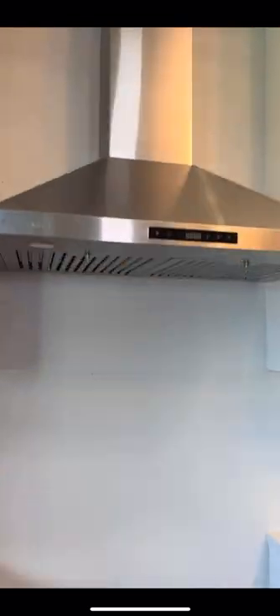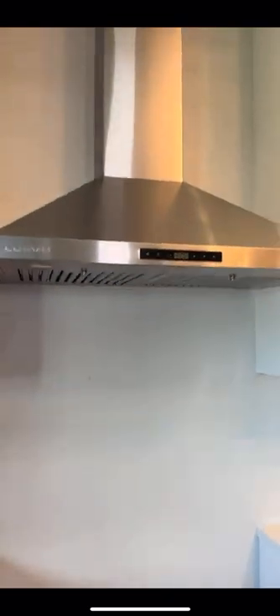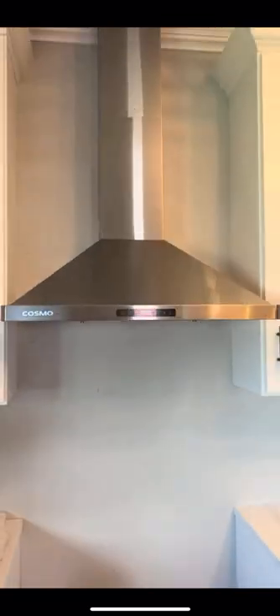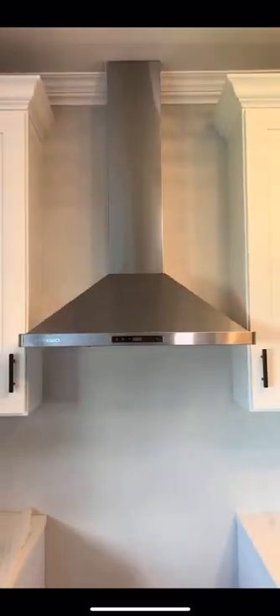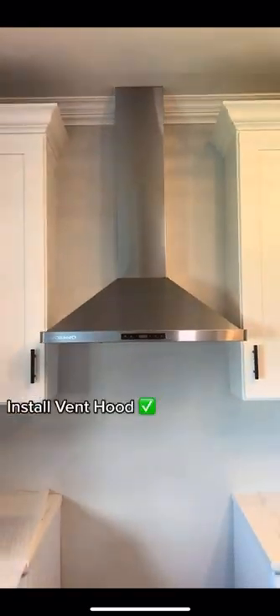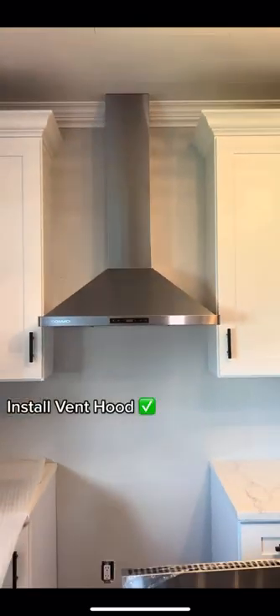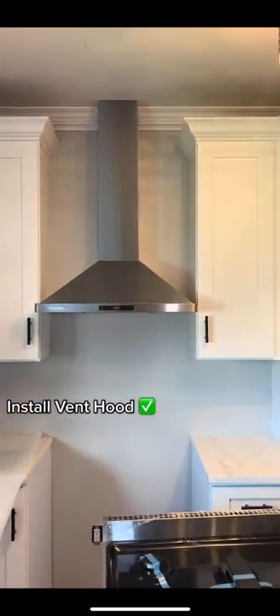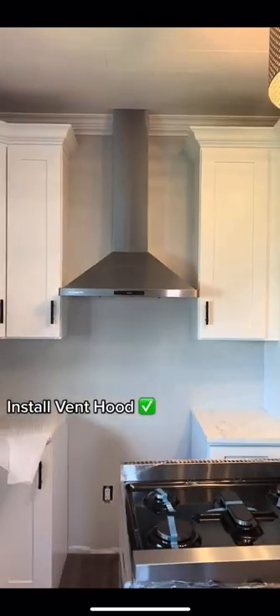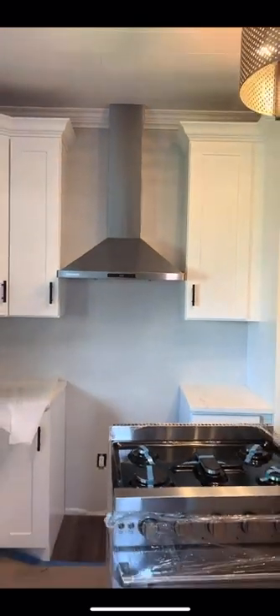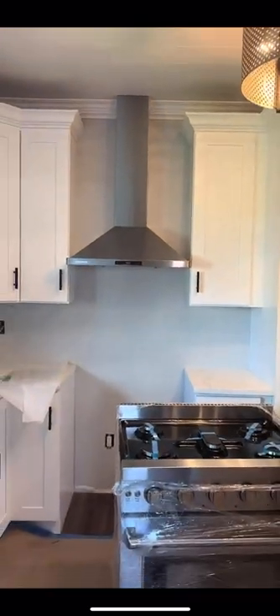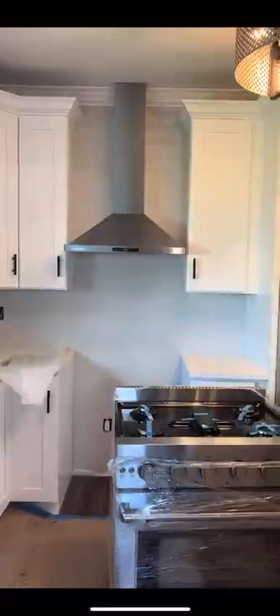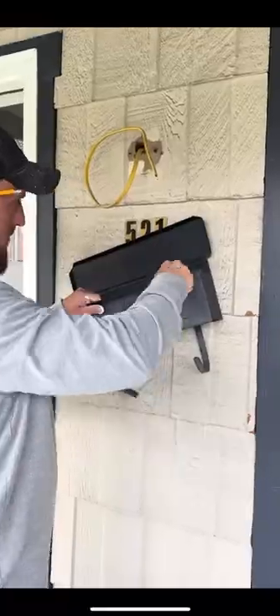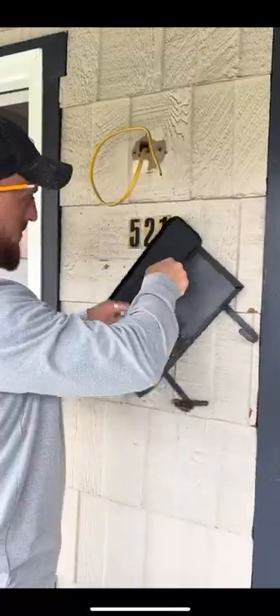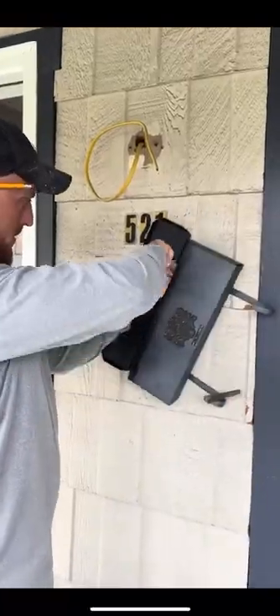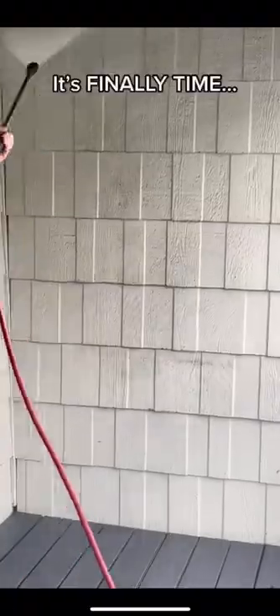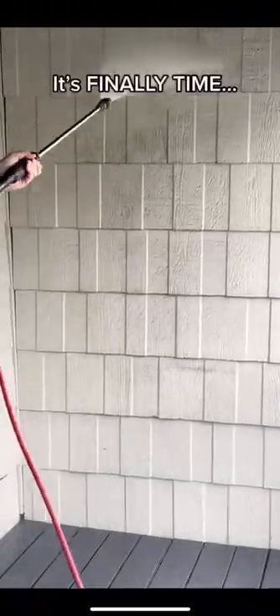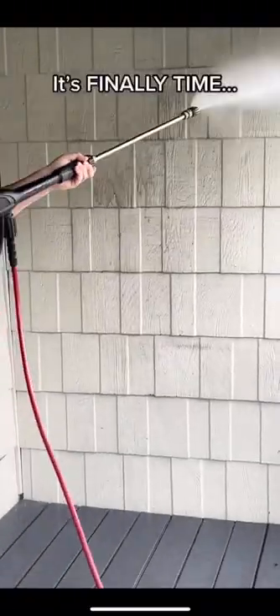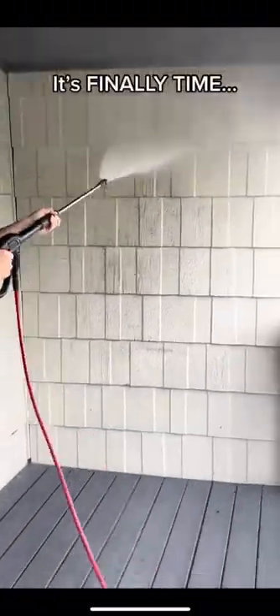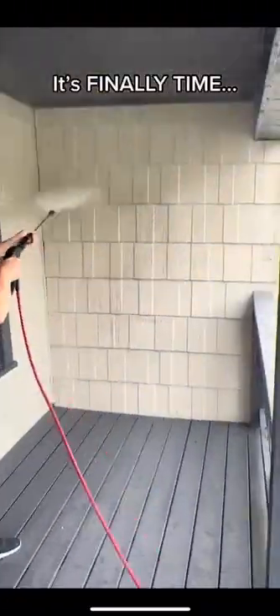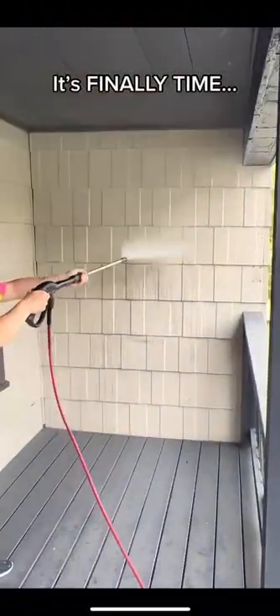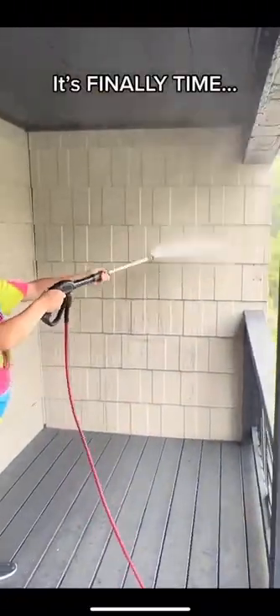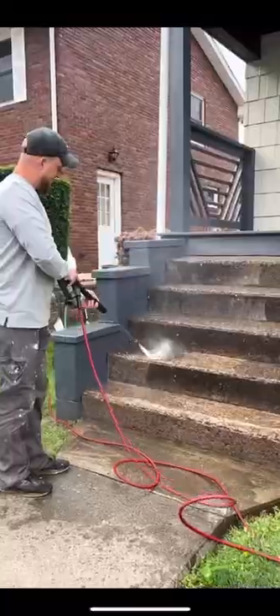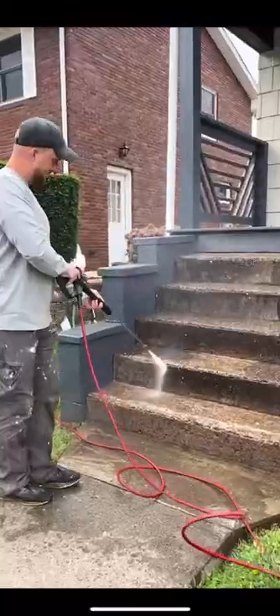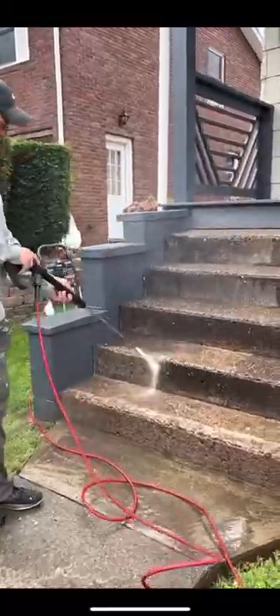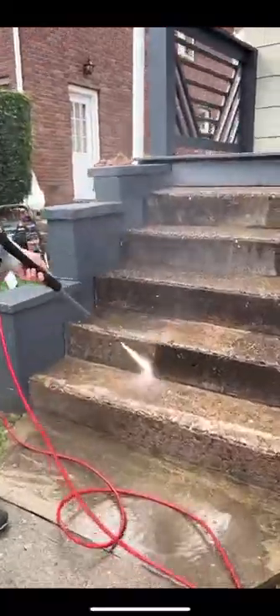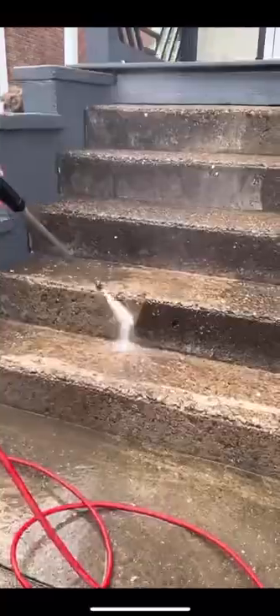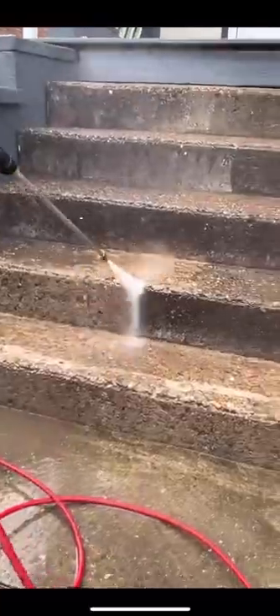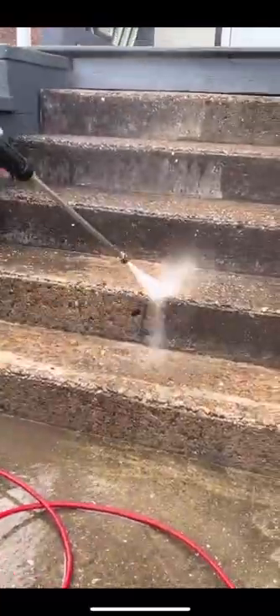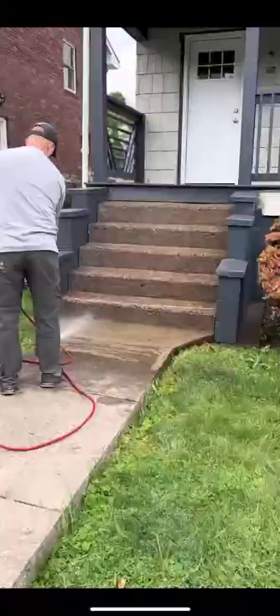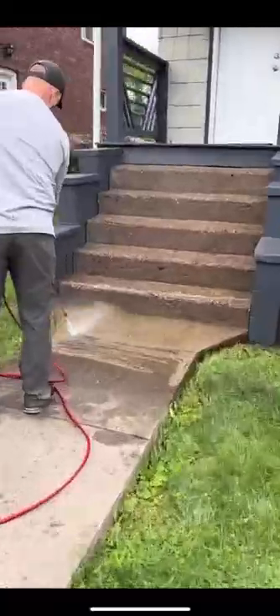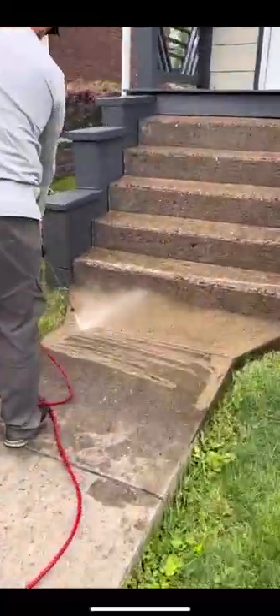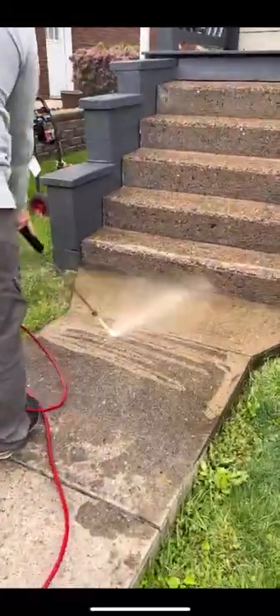We completed a job, and we can actually mark it off the list. But it's so nice outside, so we went outside — and this is the moment Yens have been waiting for. We are power washing the steps, and what a difference it made.